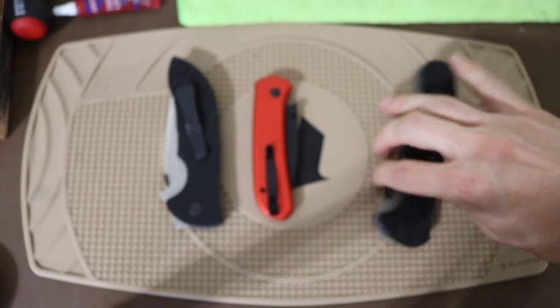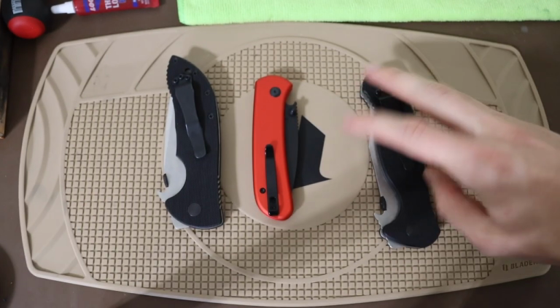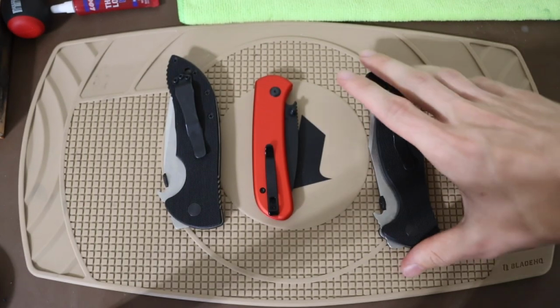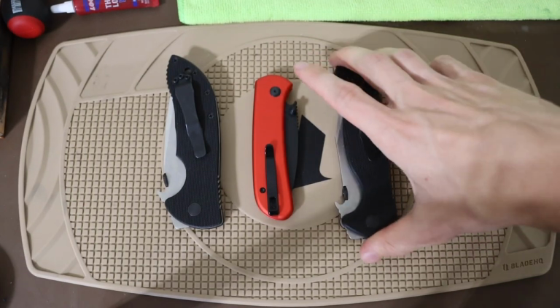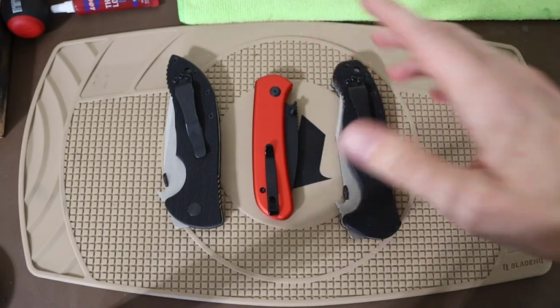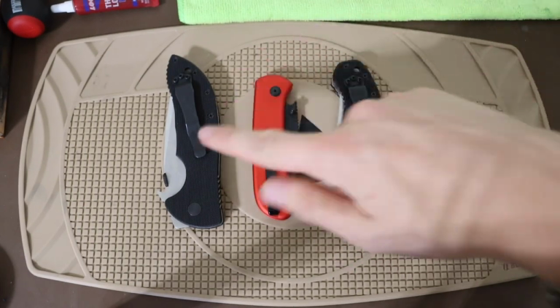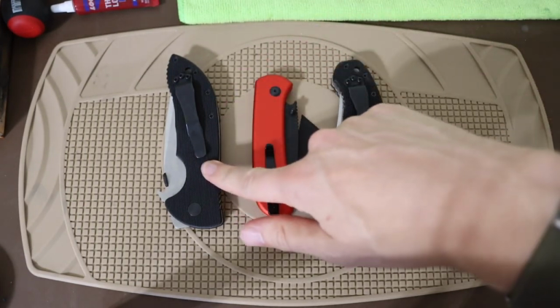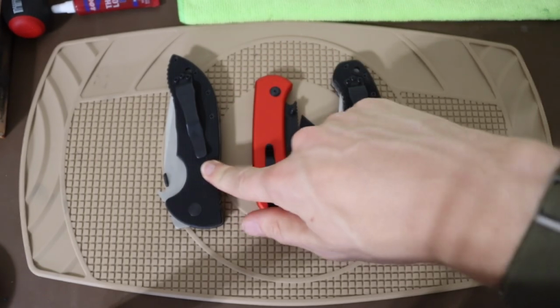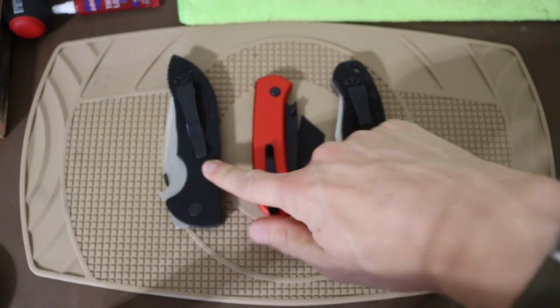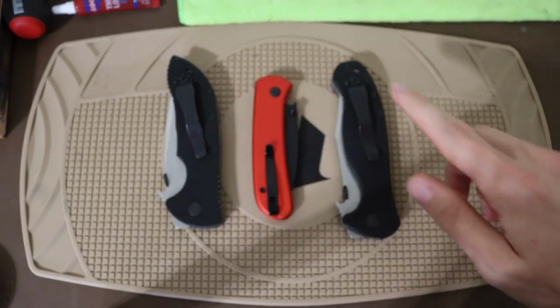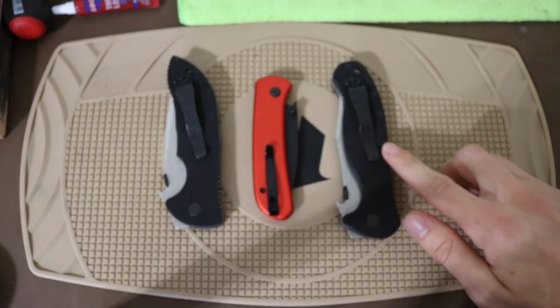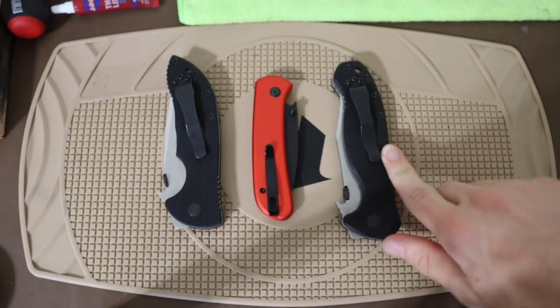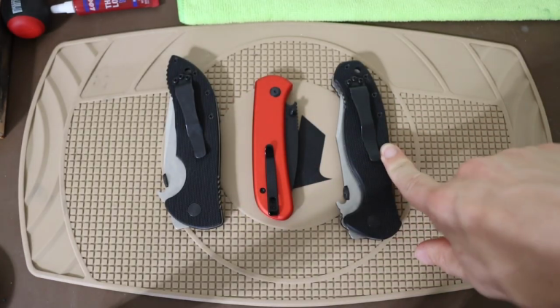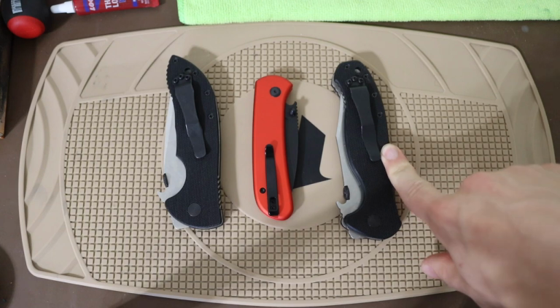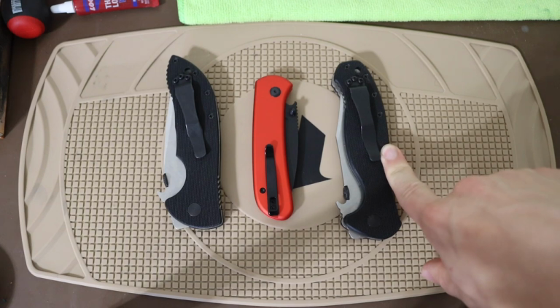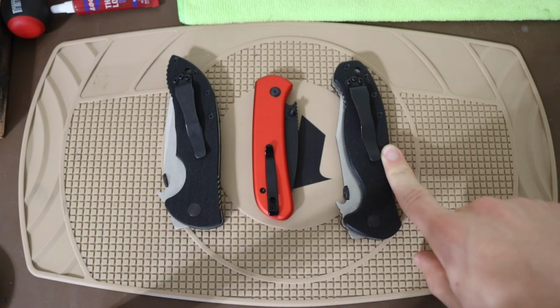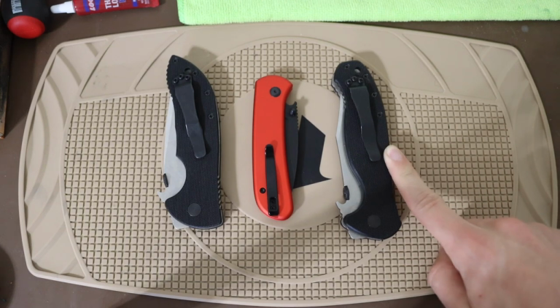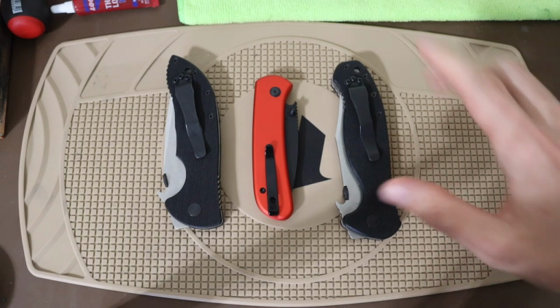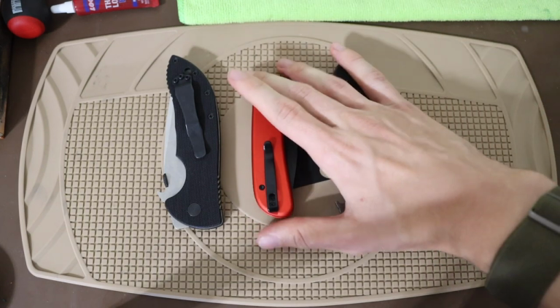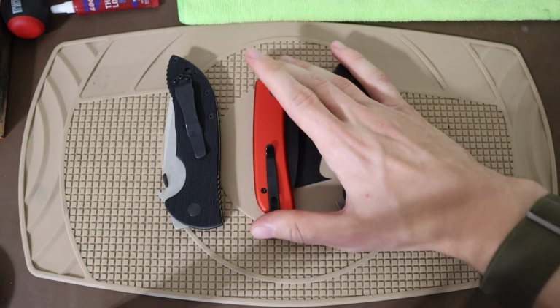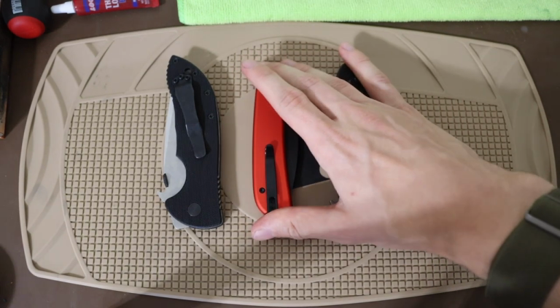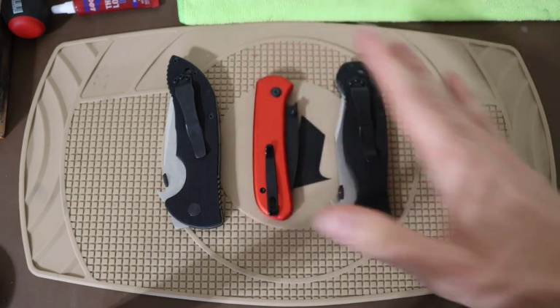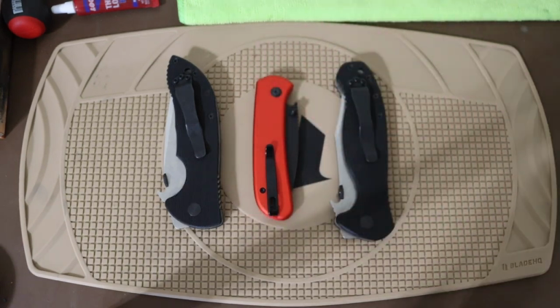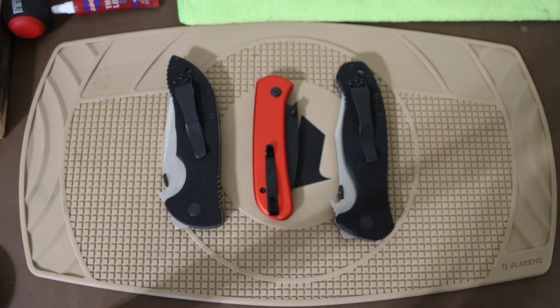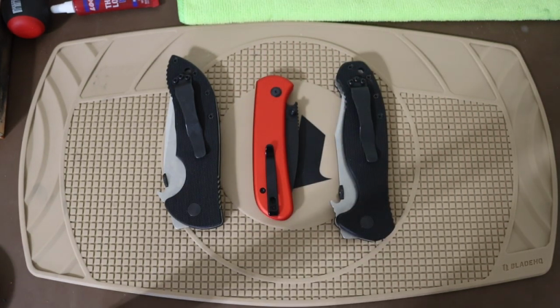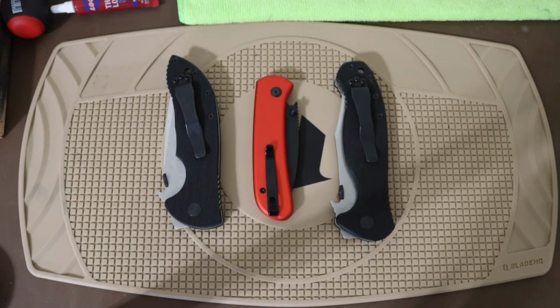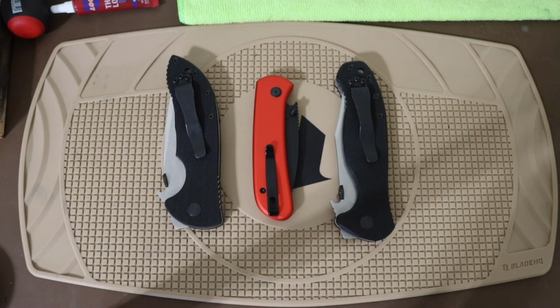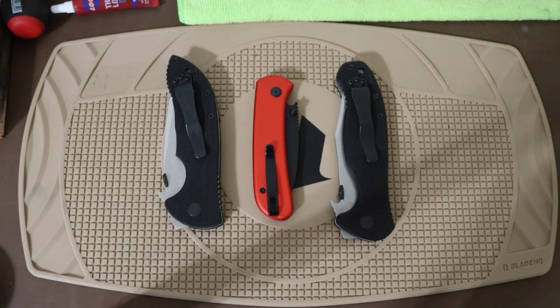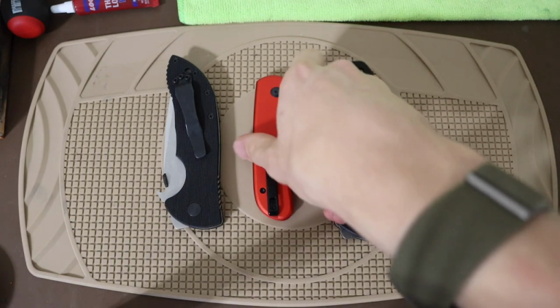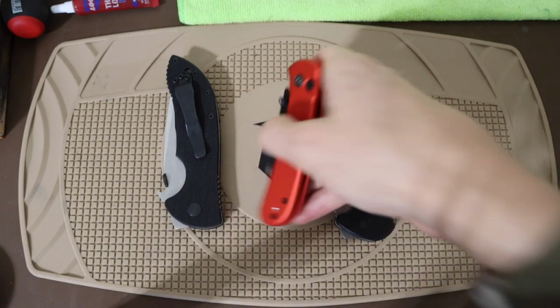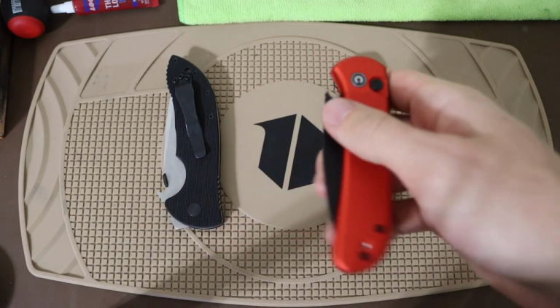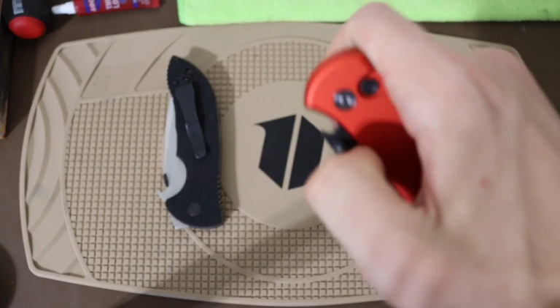I carried the Commander for a week, then carried the Patriot for a week as well. So what did I think of them? Starting with the Cubit or Qubit...